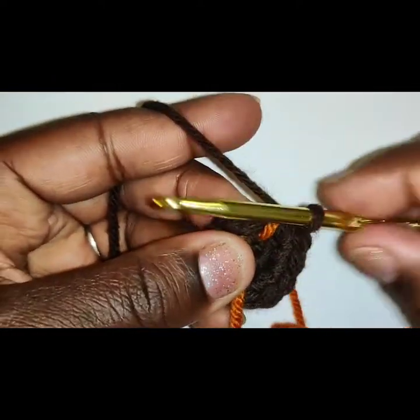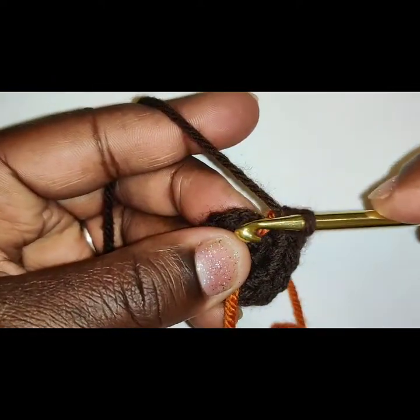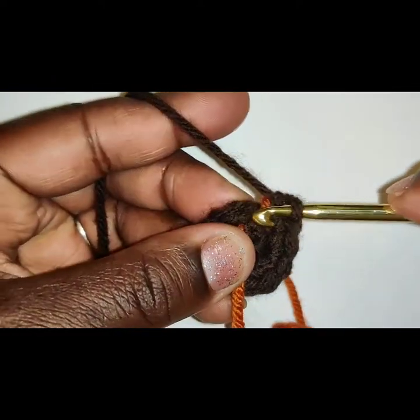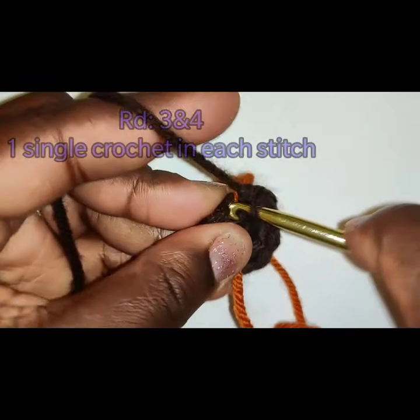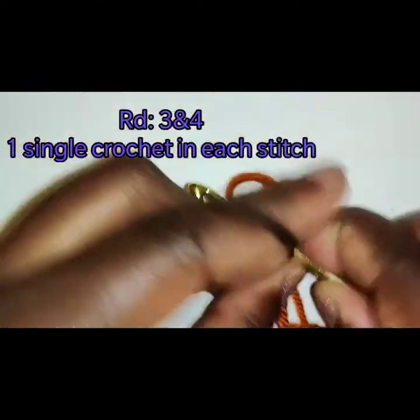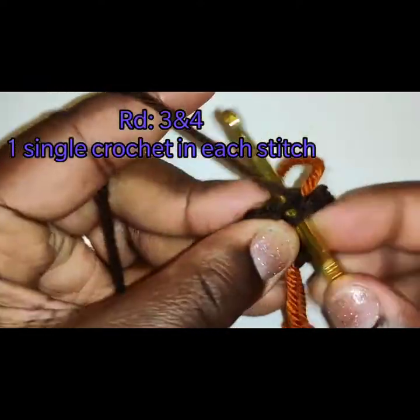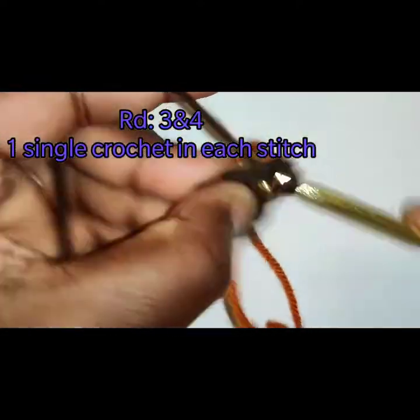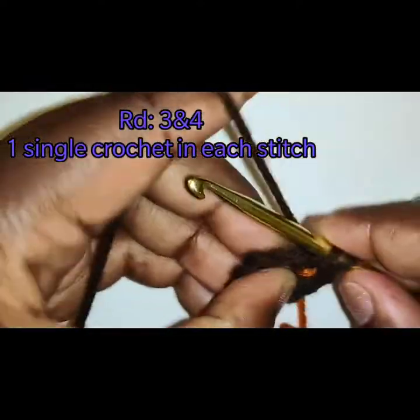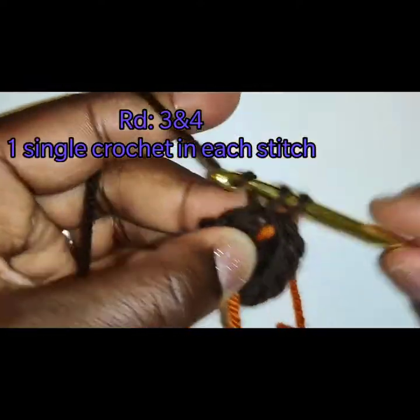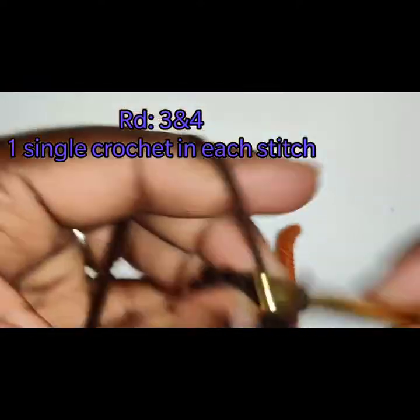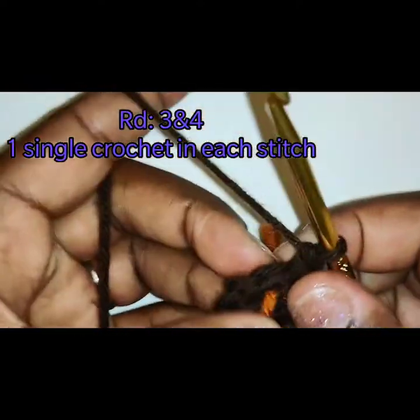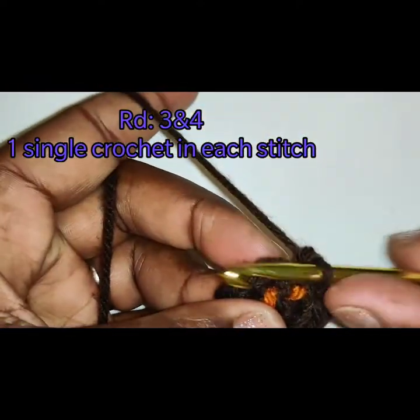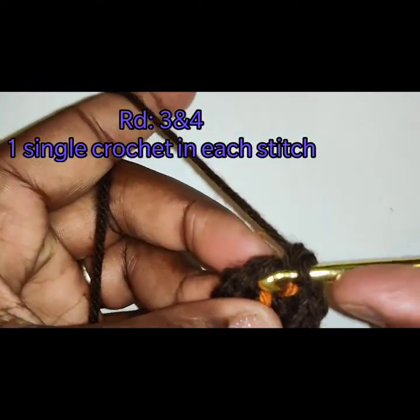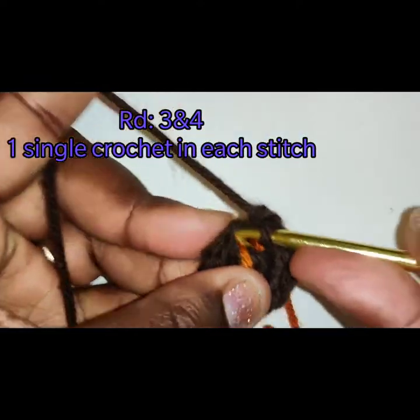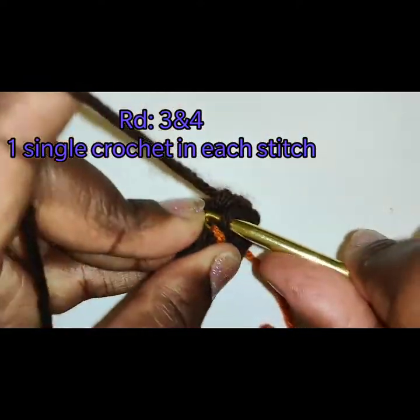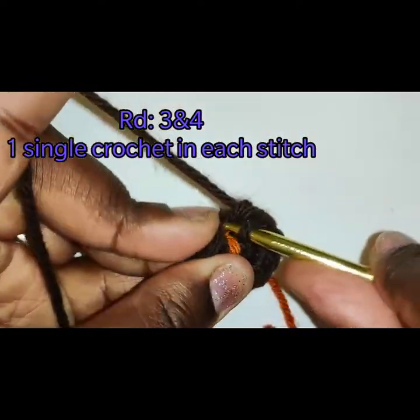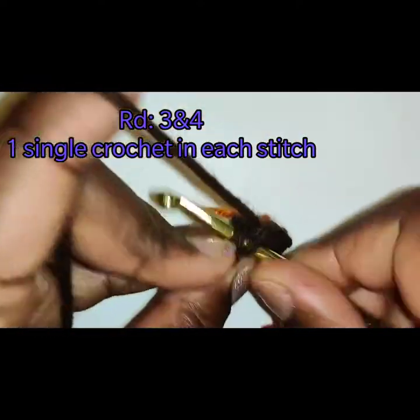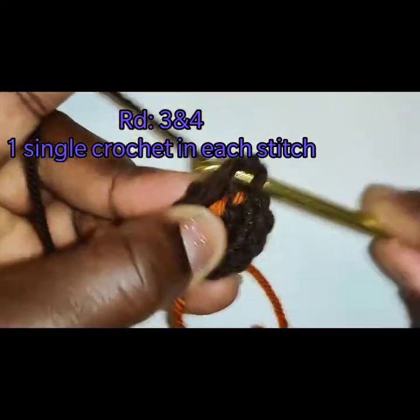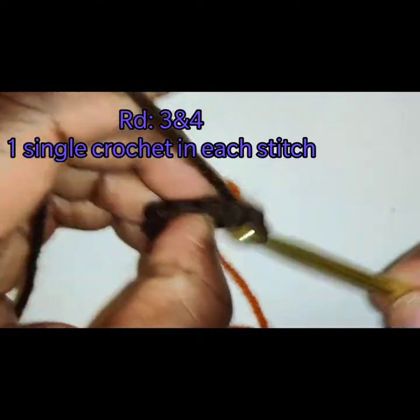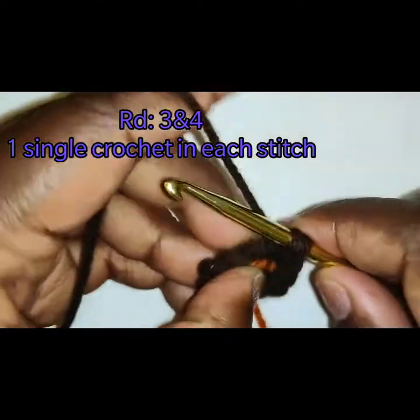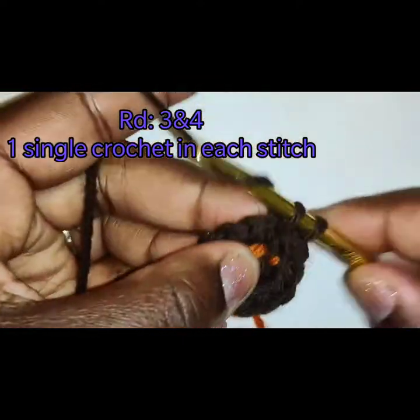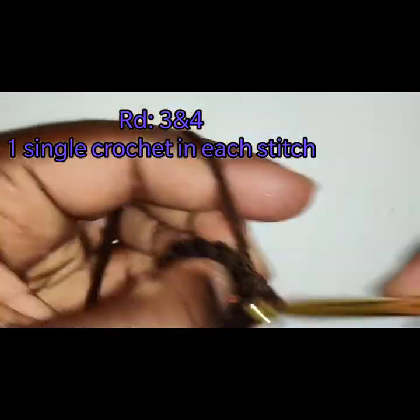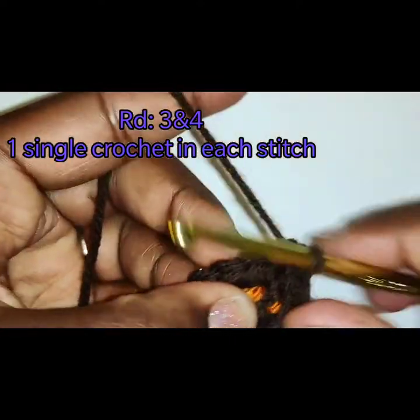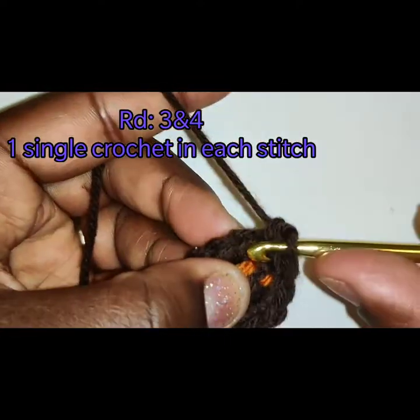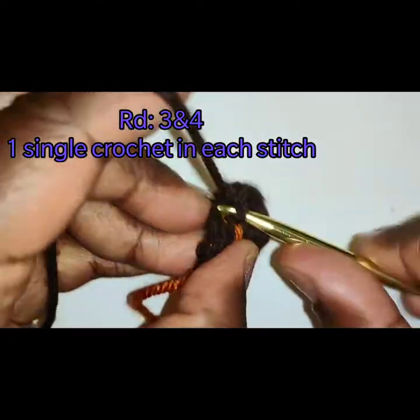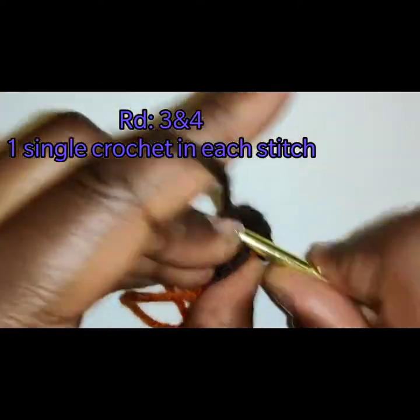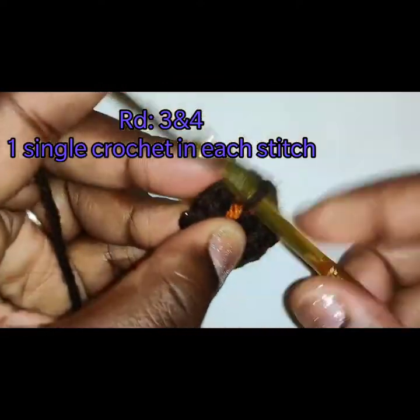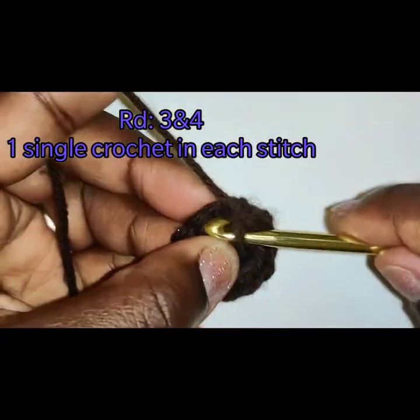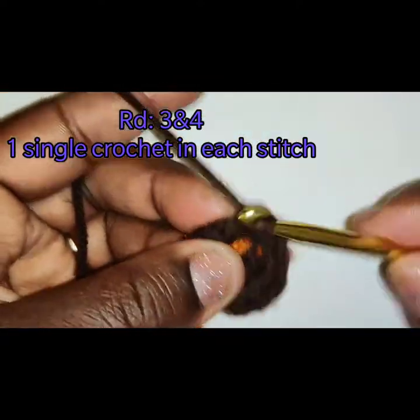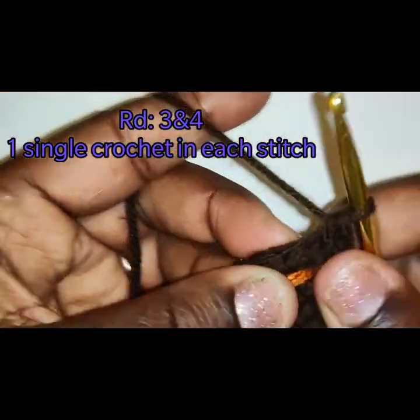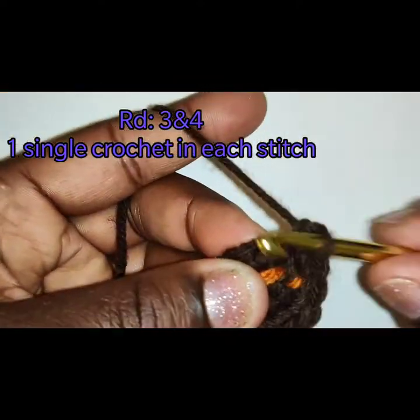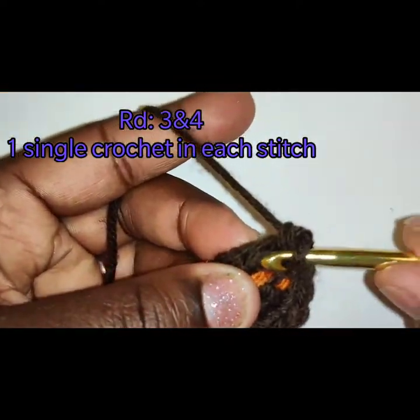Round 3: we are going to place 1 single crochet in each stitch around. We're going to do this for 2 rows — so for round 3 and 4, 1 single crochet in each stitch.